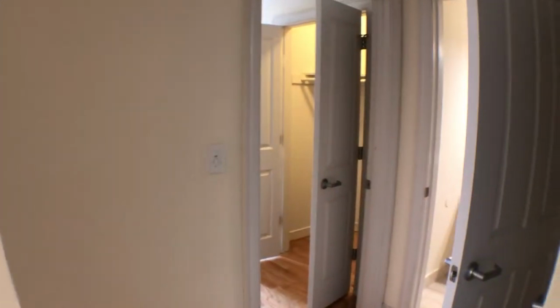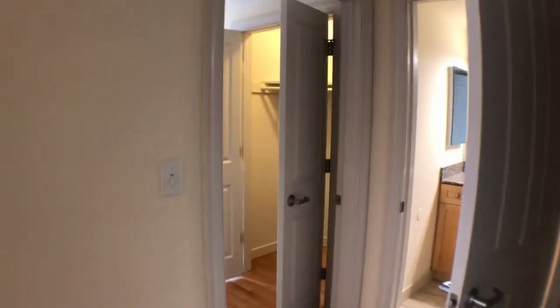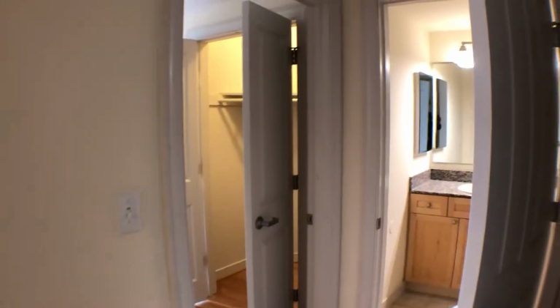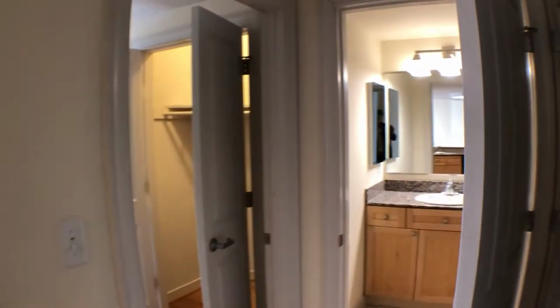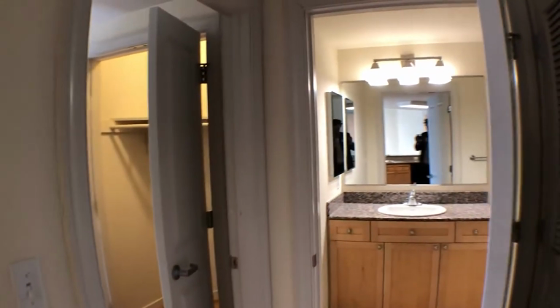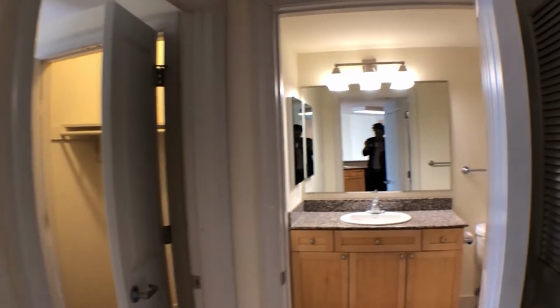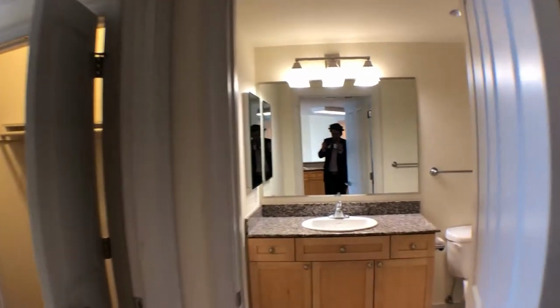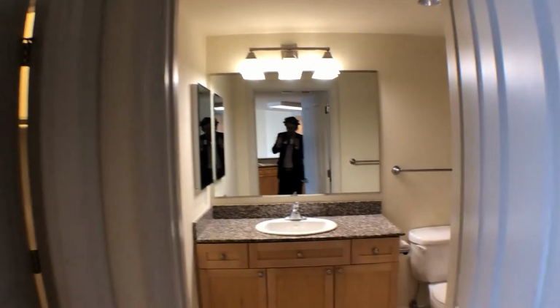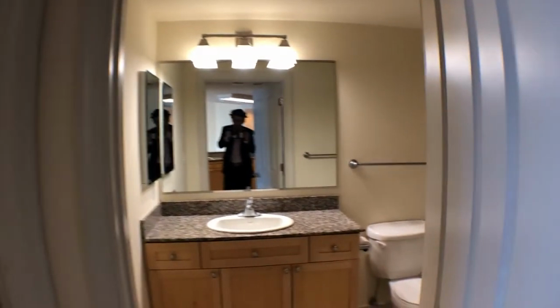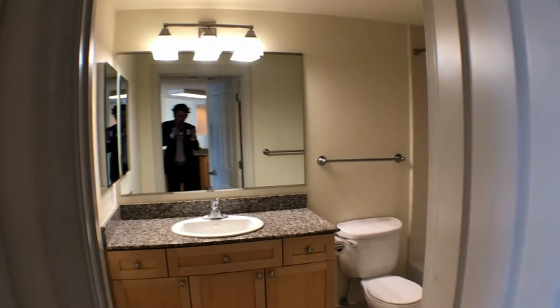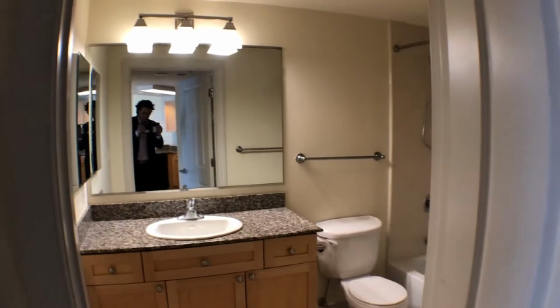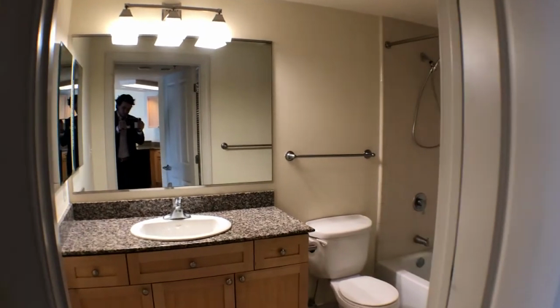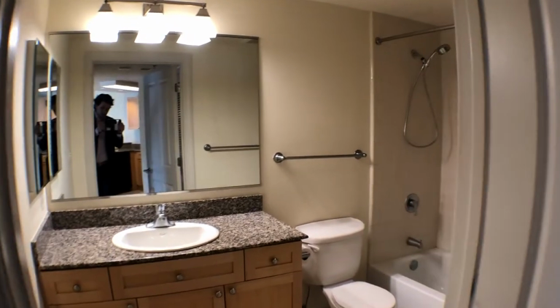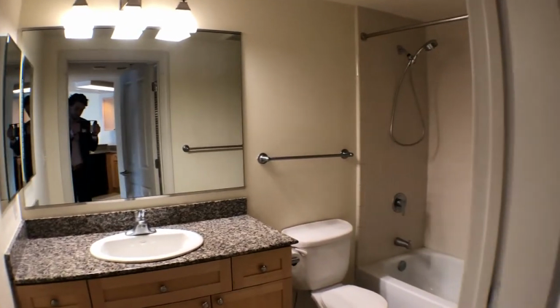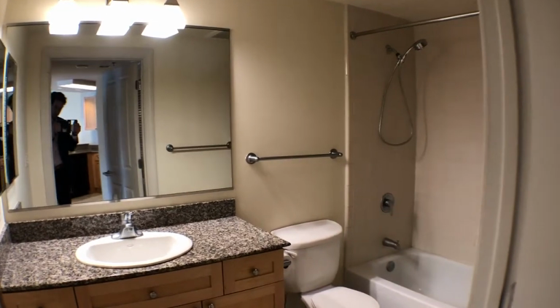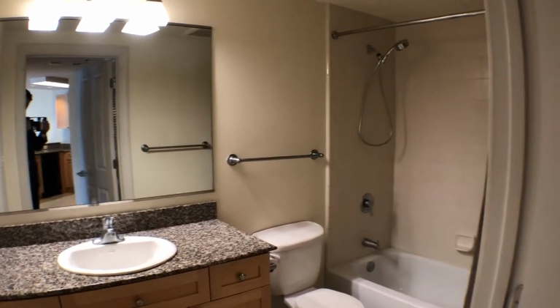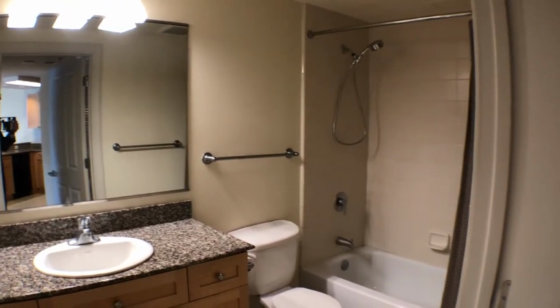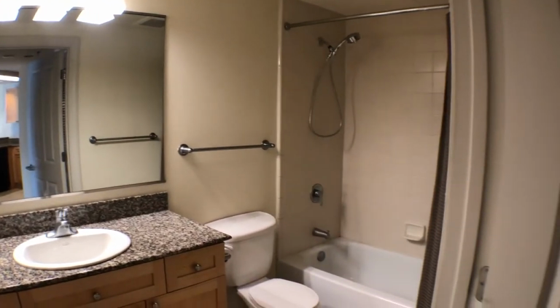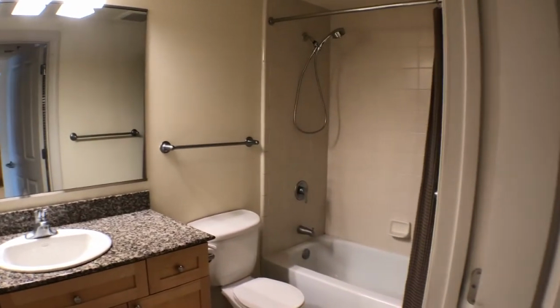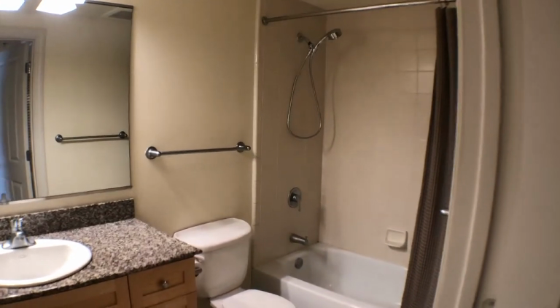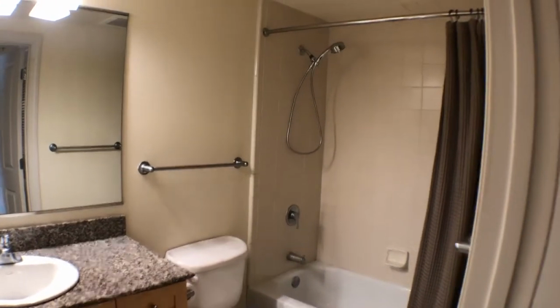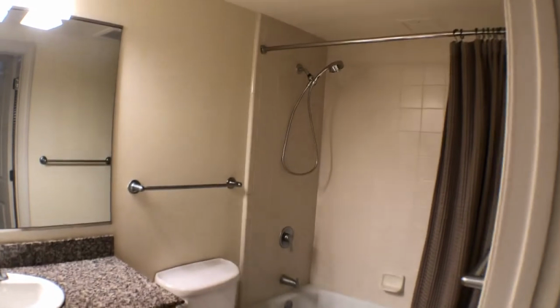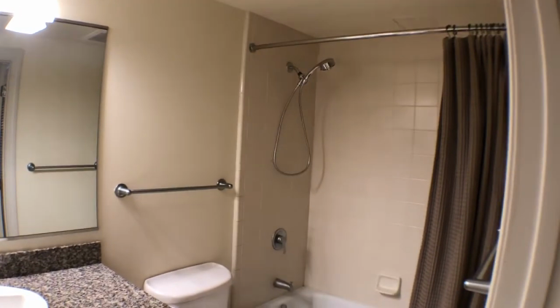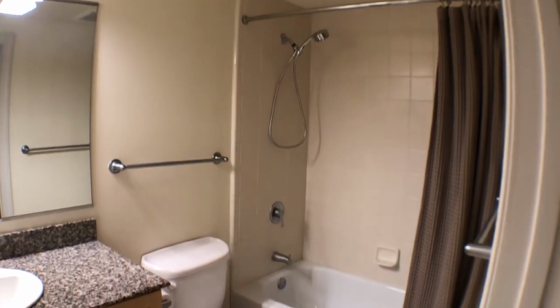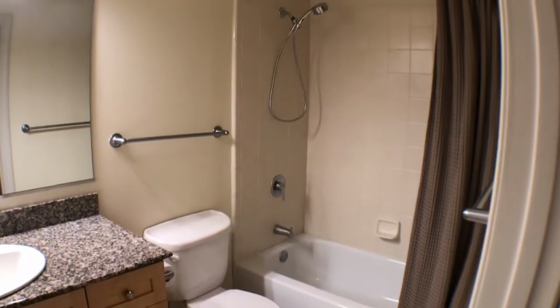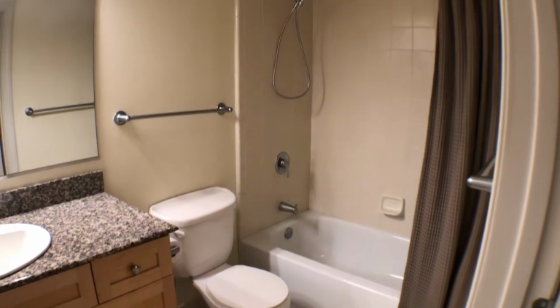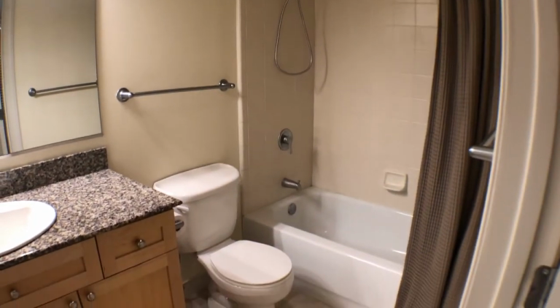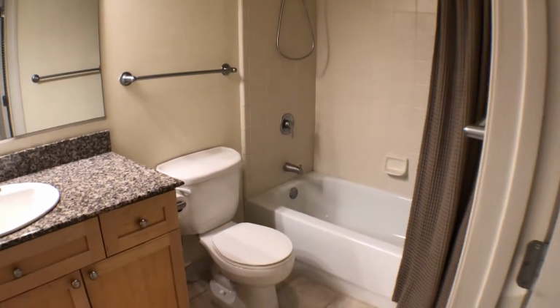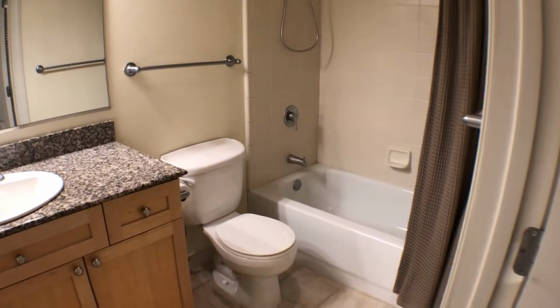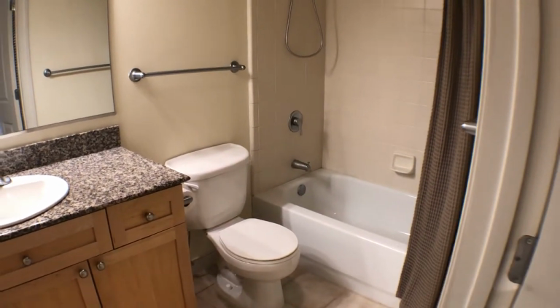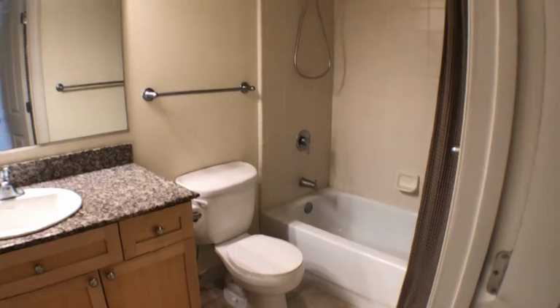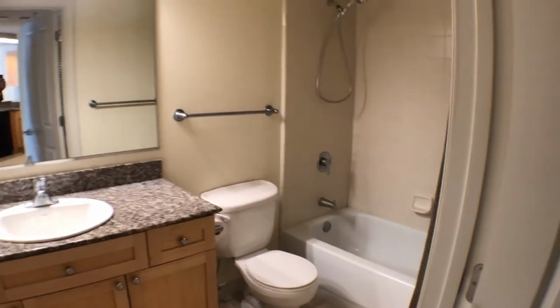To the right here is where the bedroom and bathroom are located. In the bathroom we have a sink, bathtub, shower head, and toilet — a very good sized bathroom.